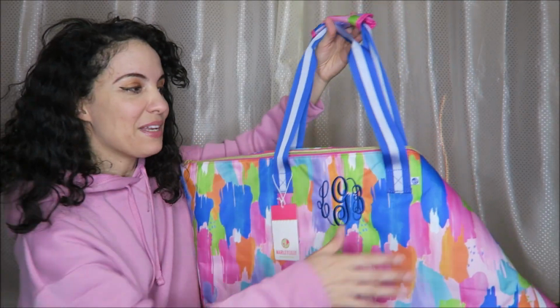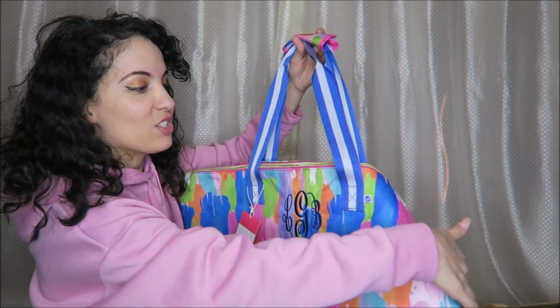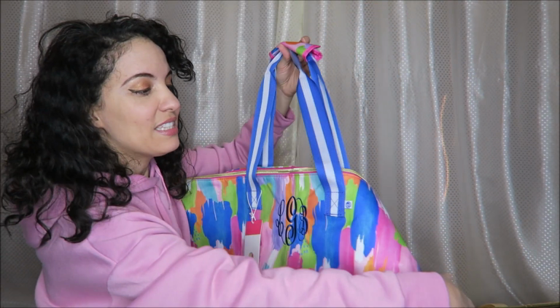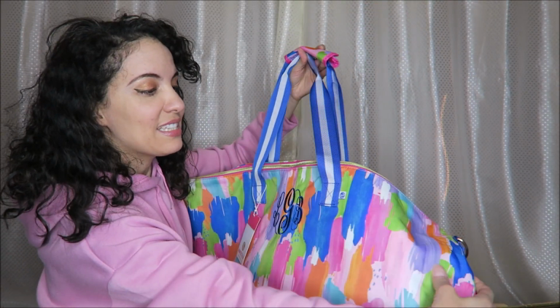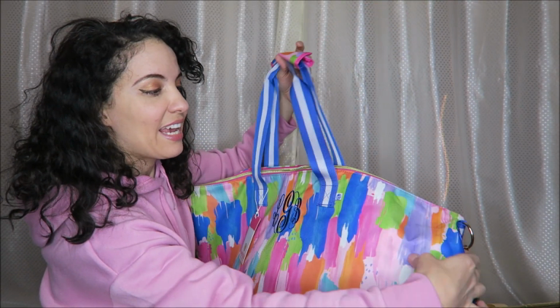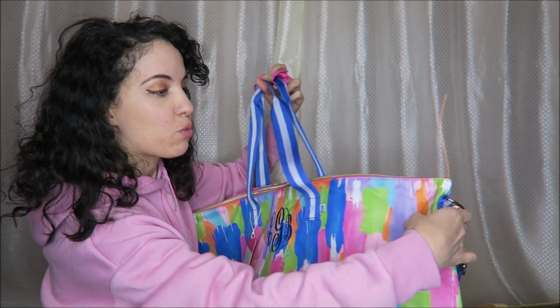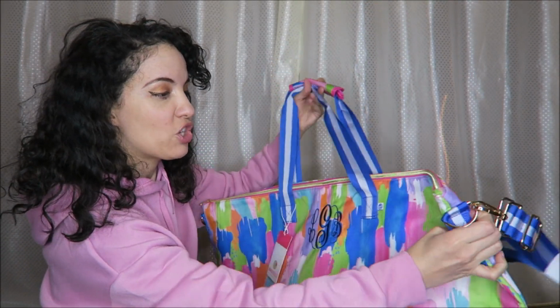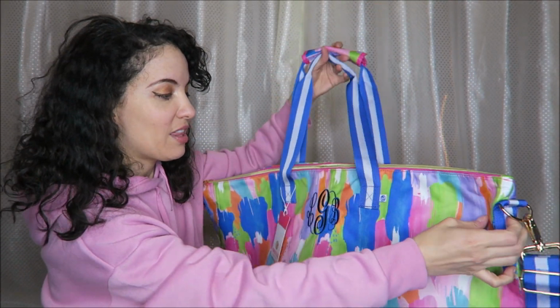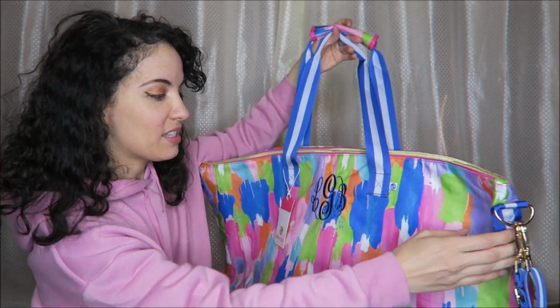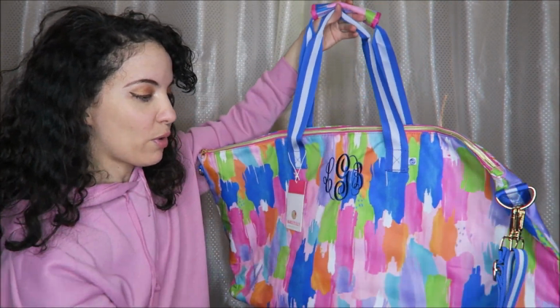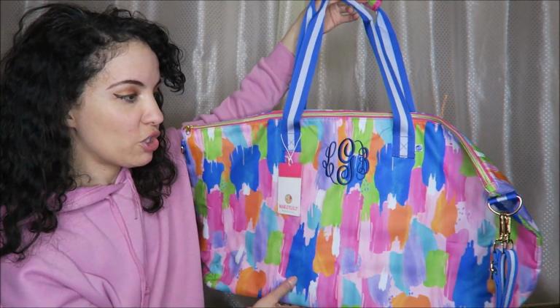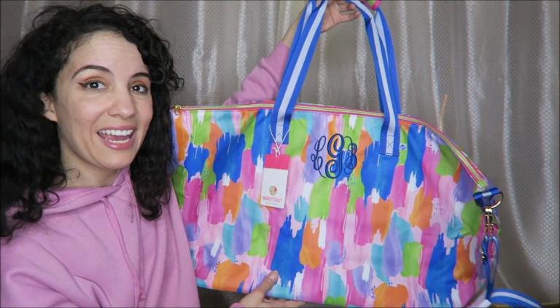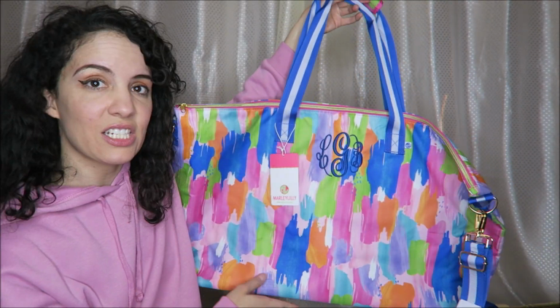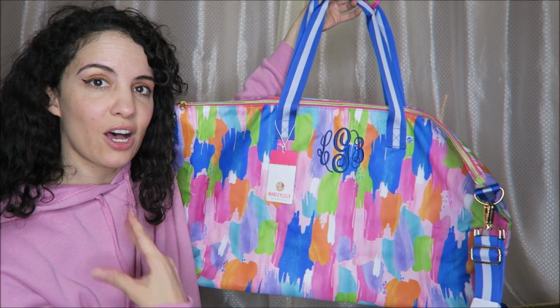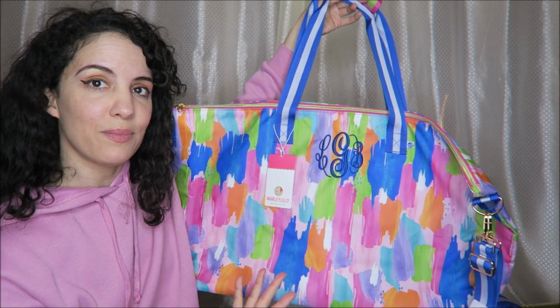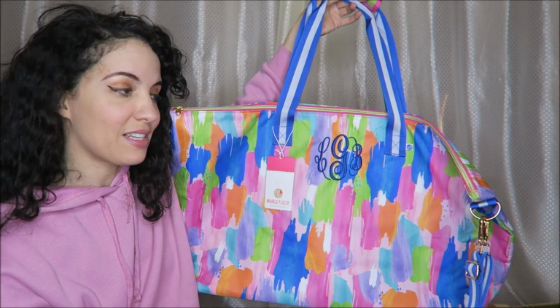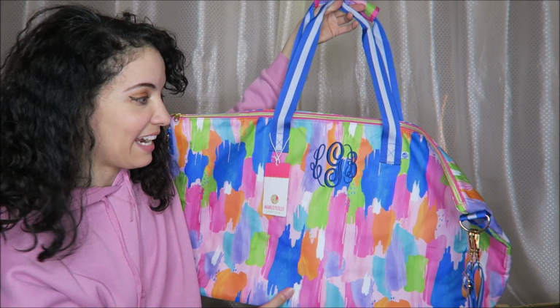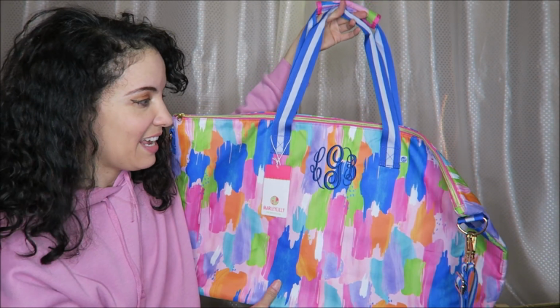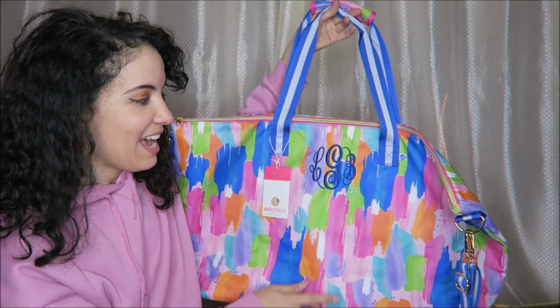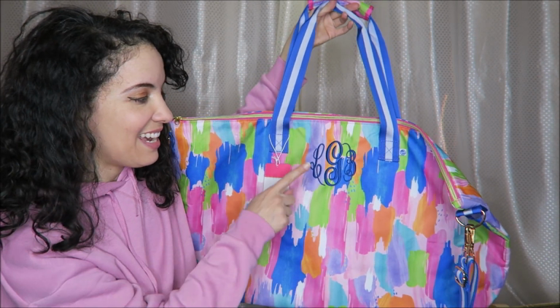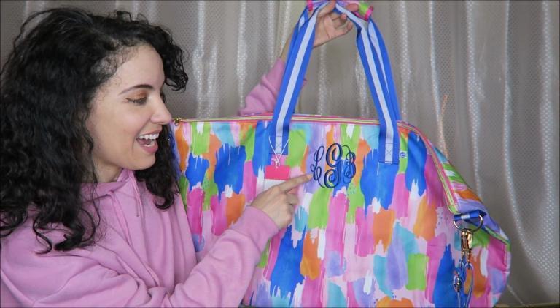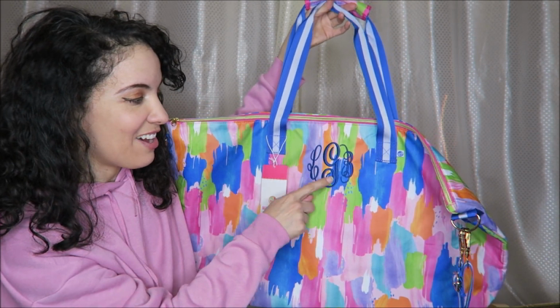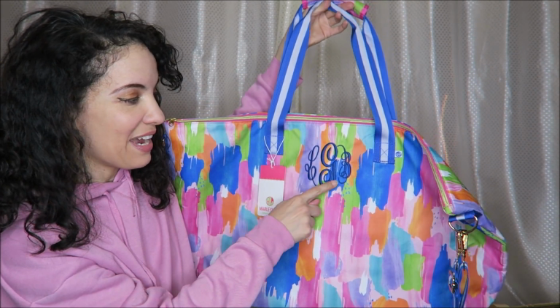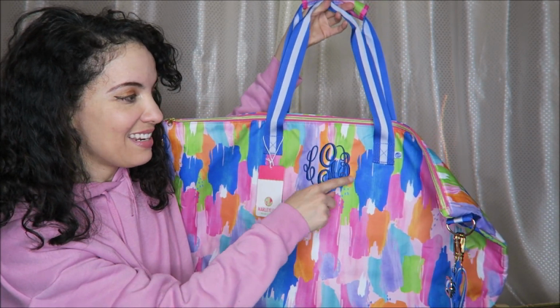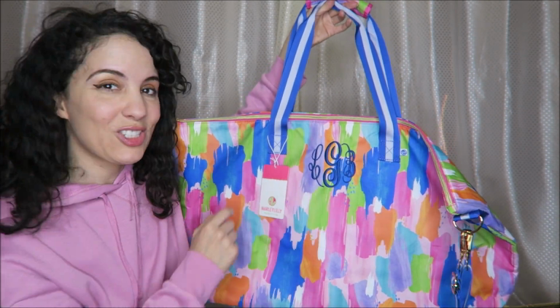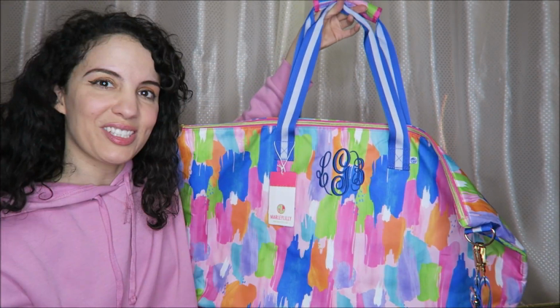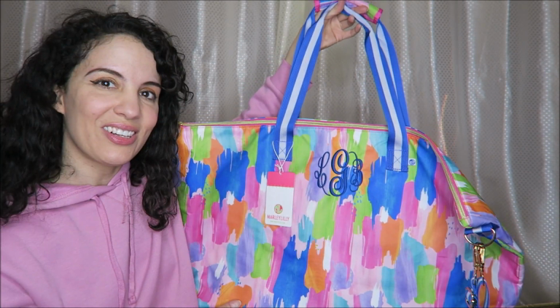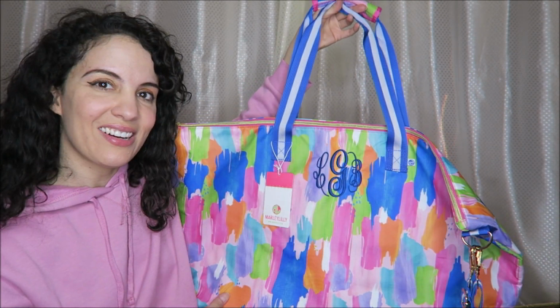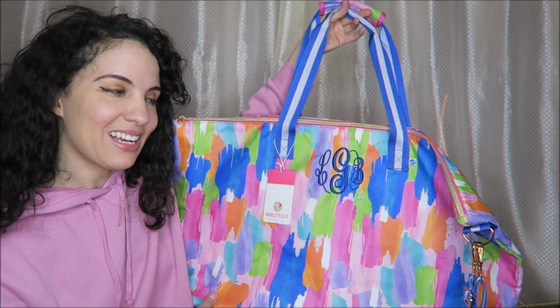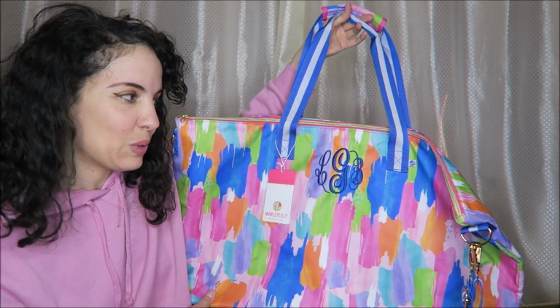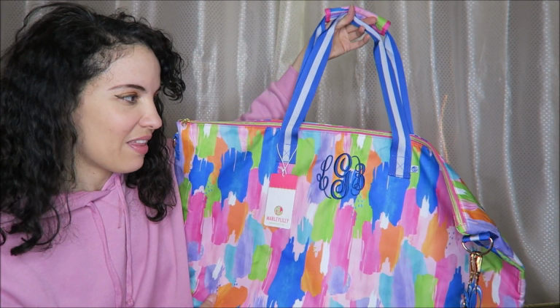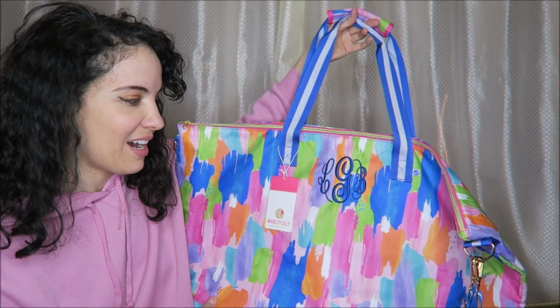This is the brush paint design and I have my initials on here — they included that with the bag.